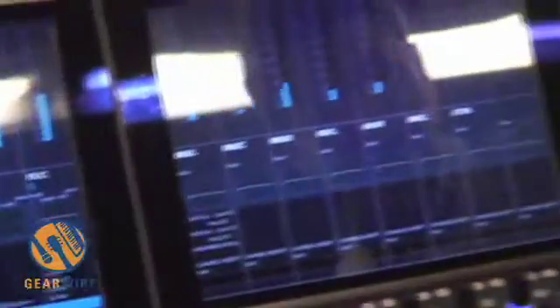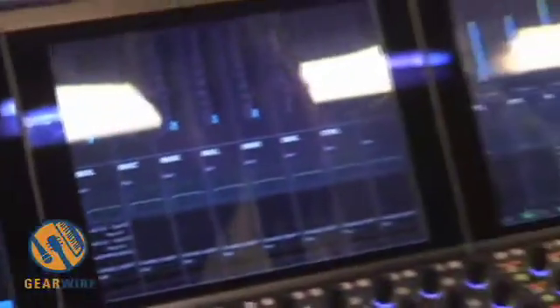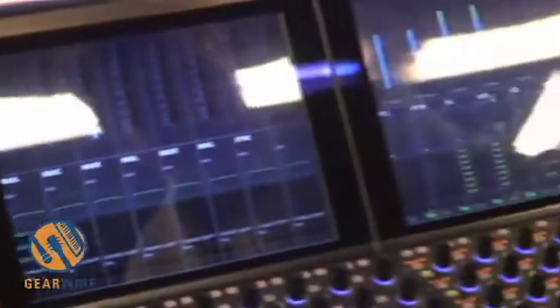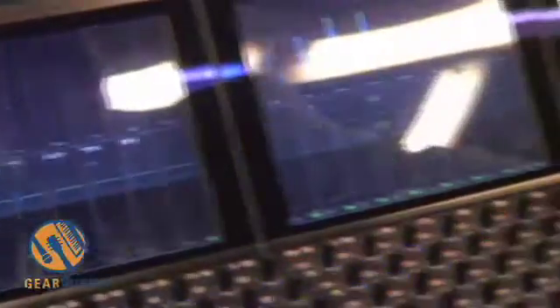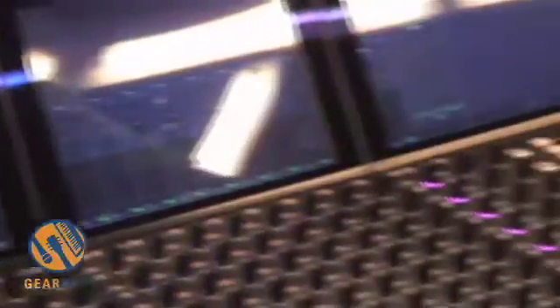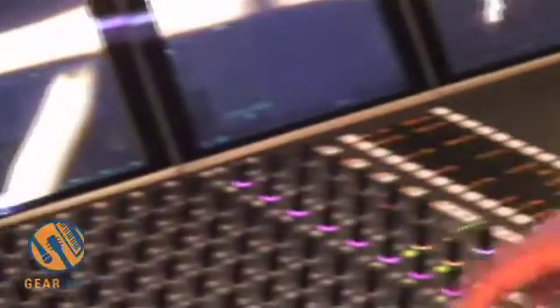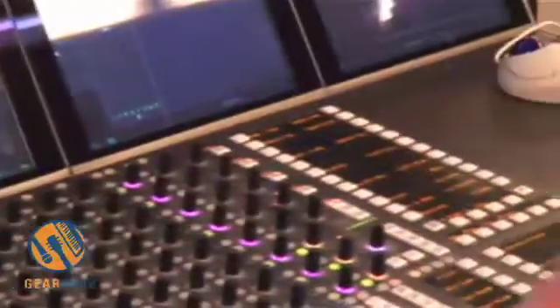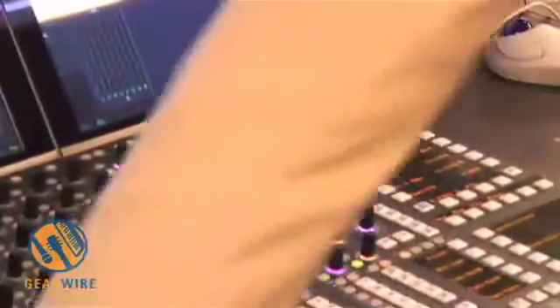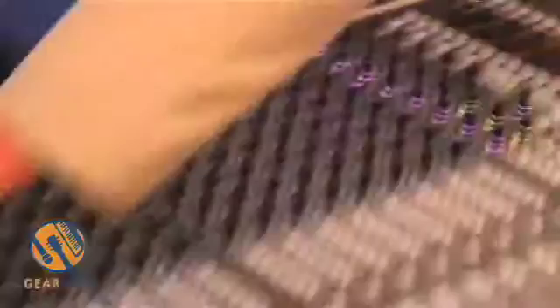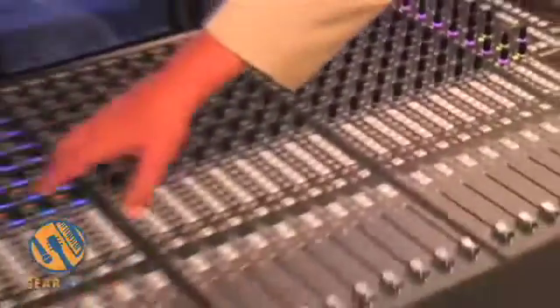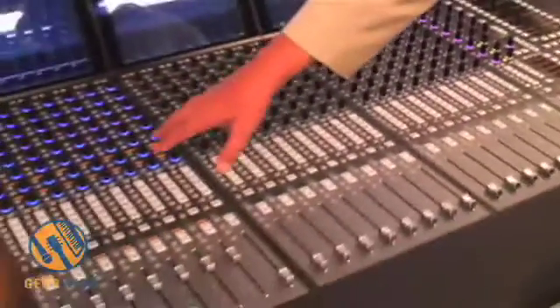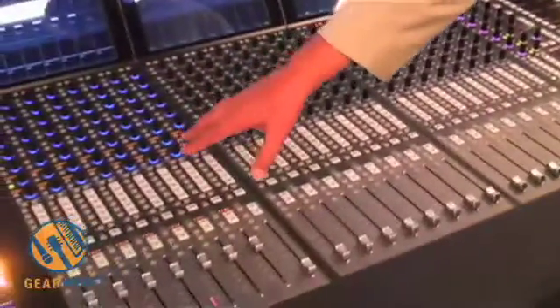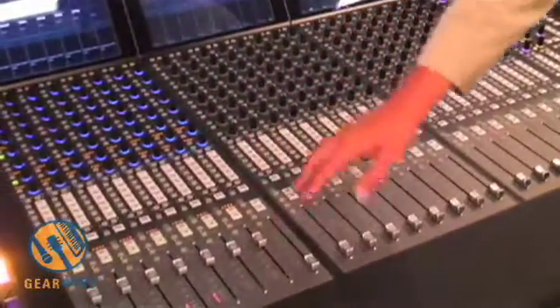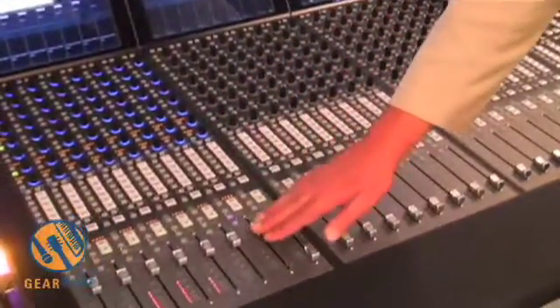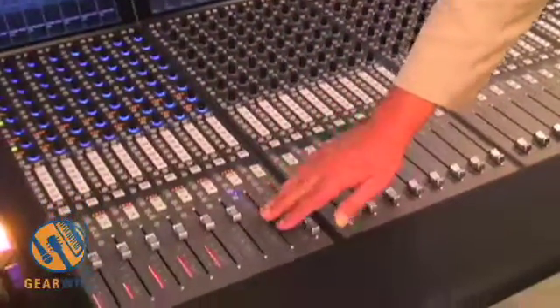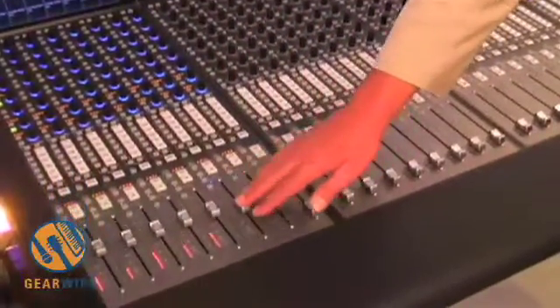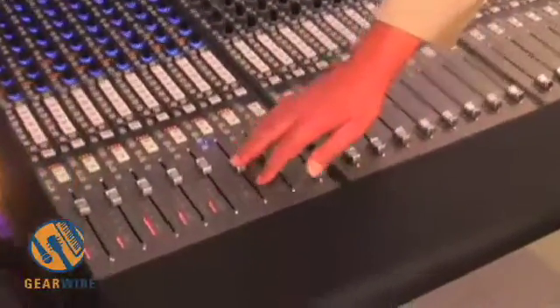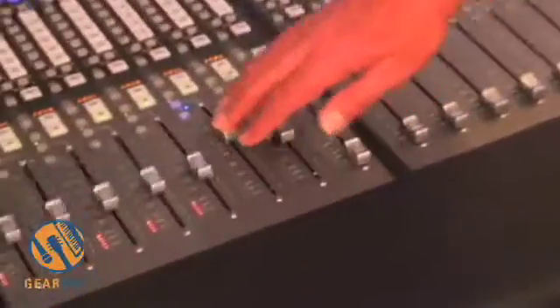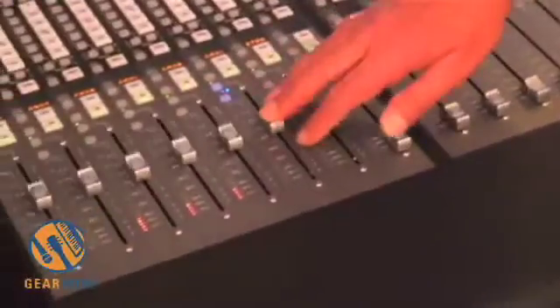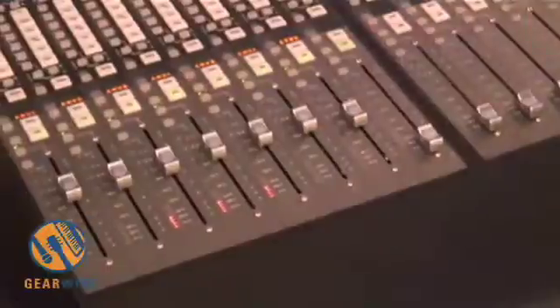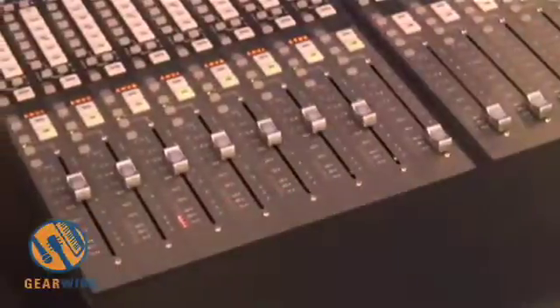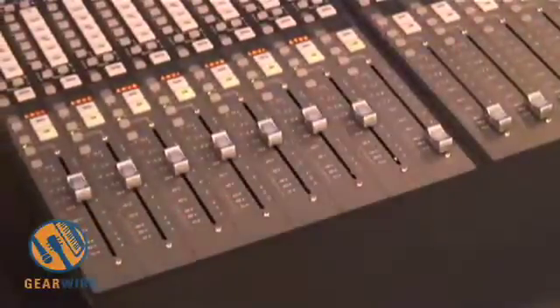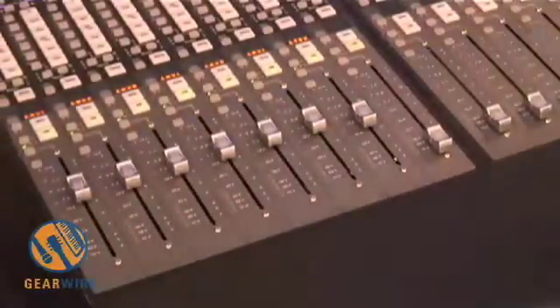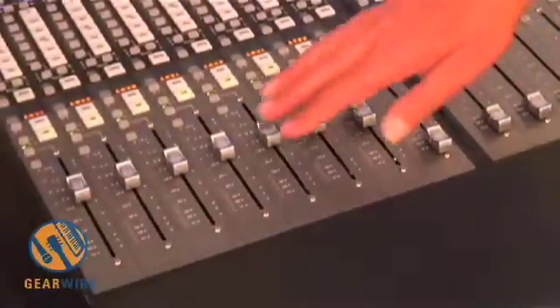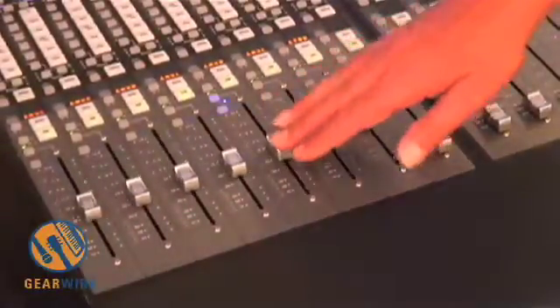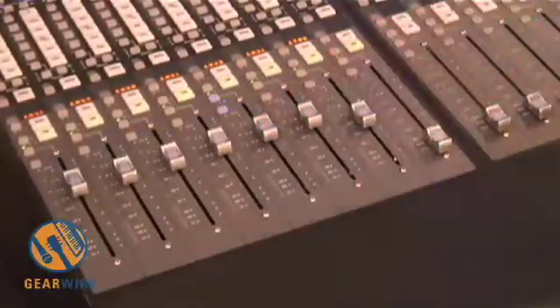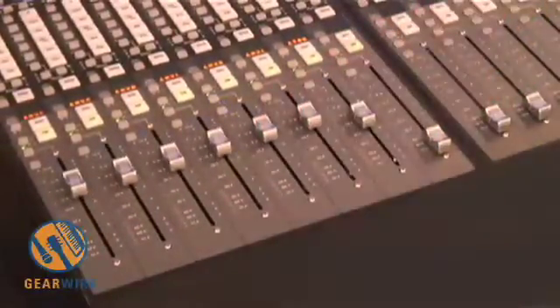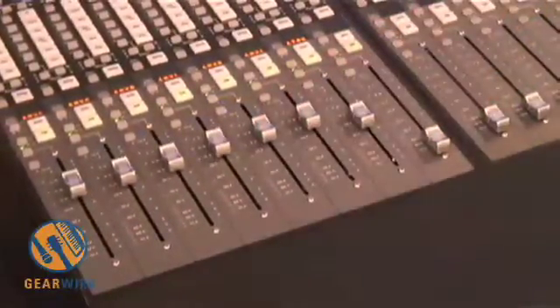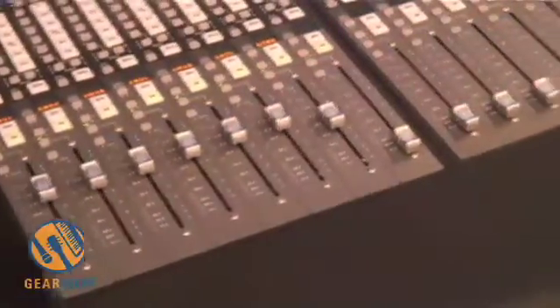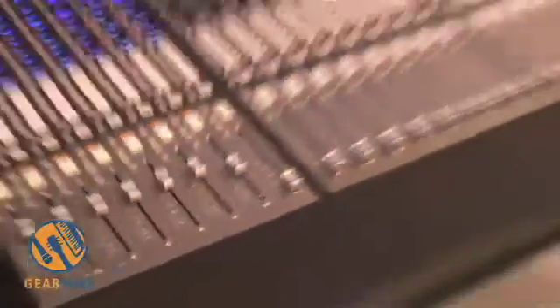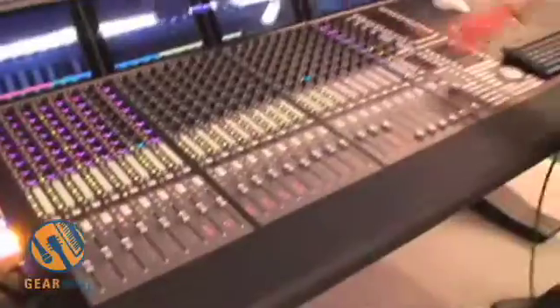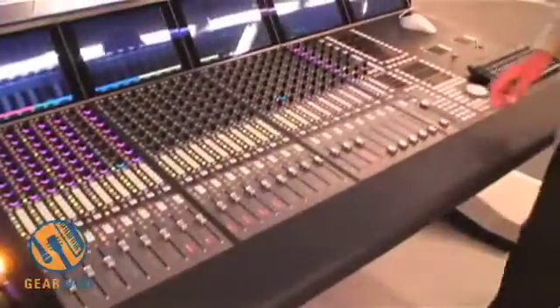I can press a button and I've got my Pro Tools tracks — I'm actually just running a couple of Pro Tools tracks here — and I can control them just as if I was using a mouse on the screen. So this is controlling Pro Tools tracks.